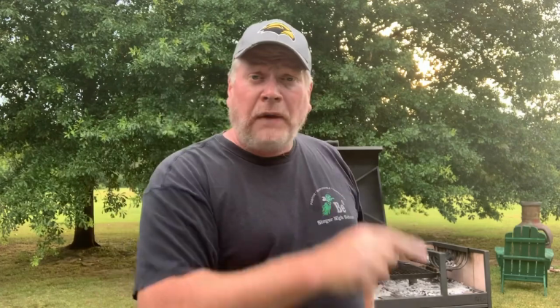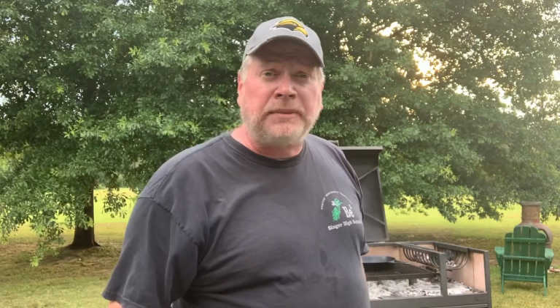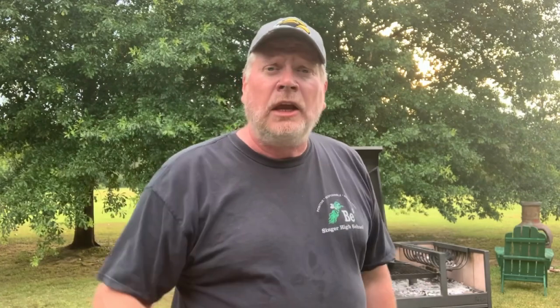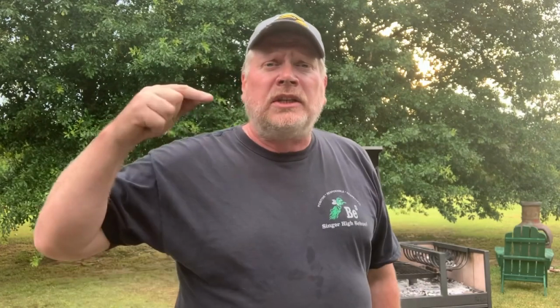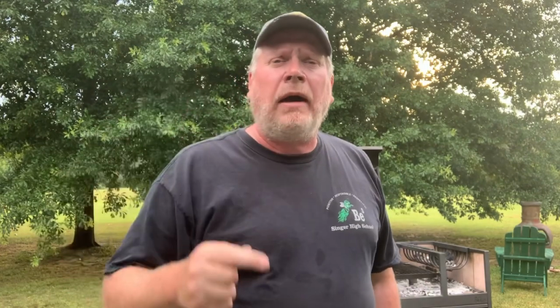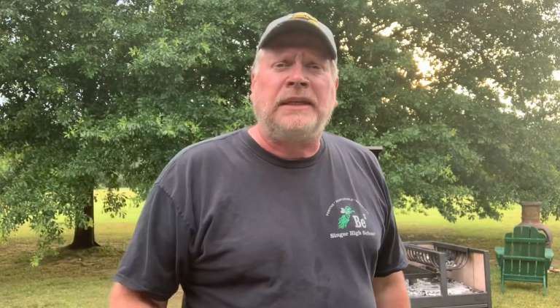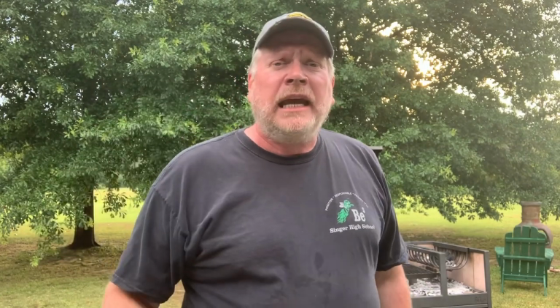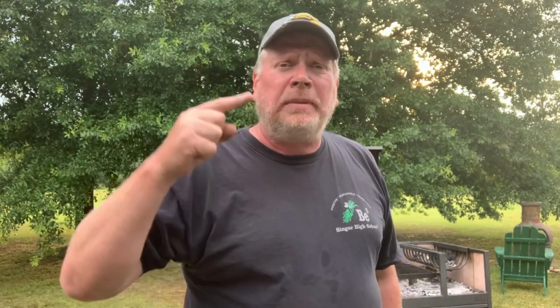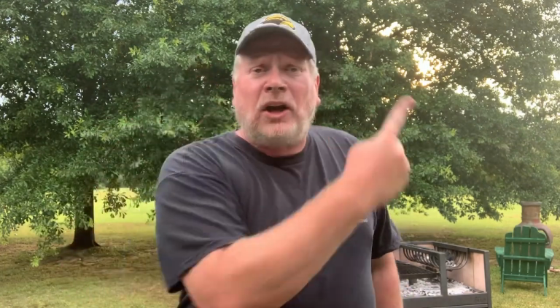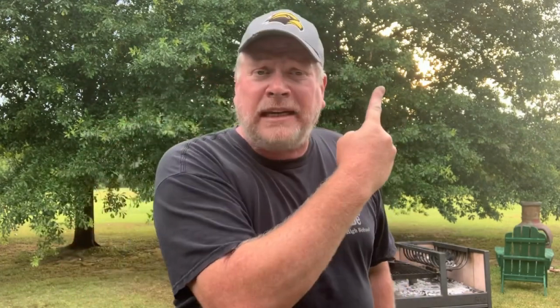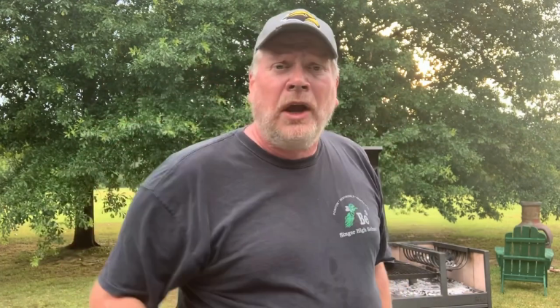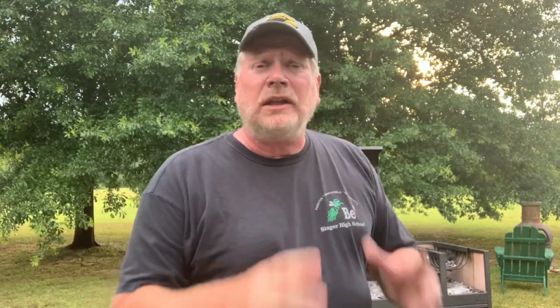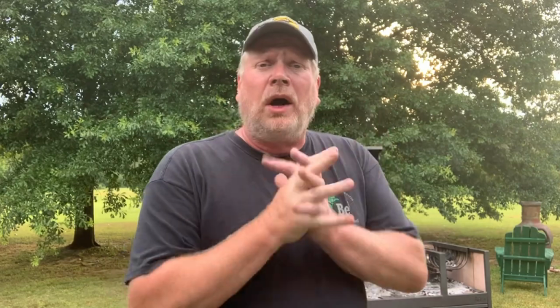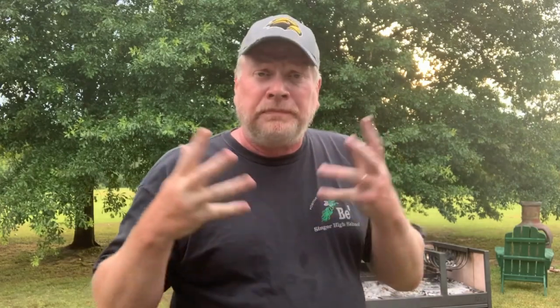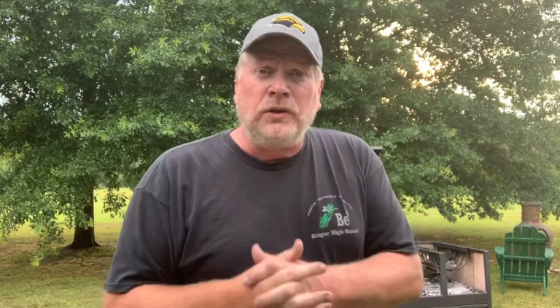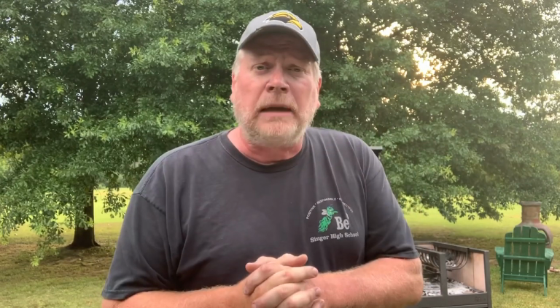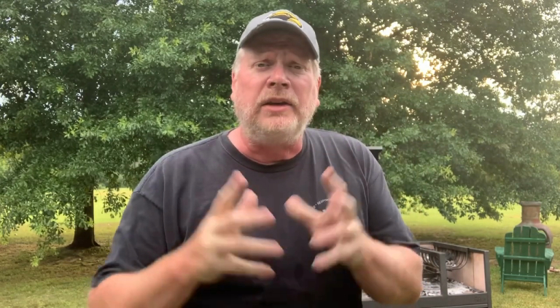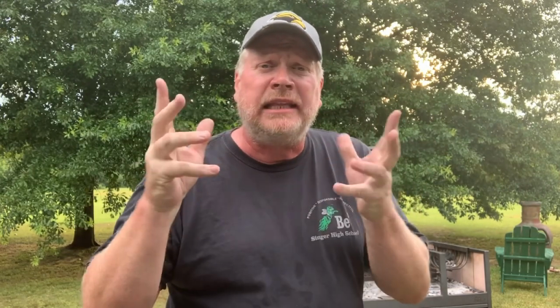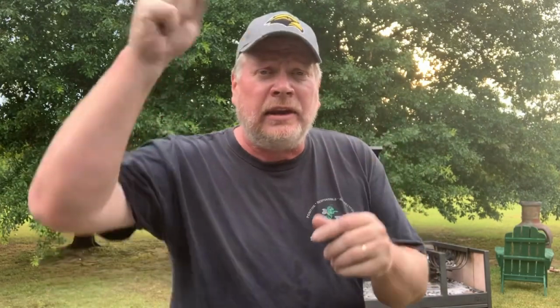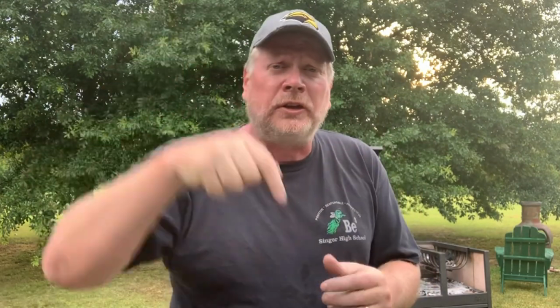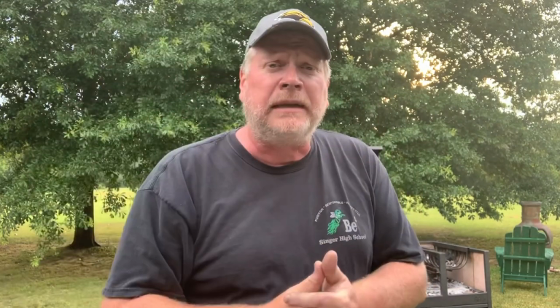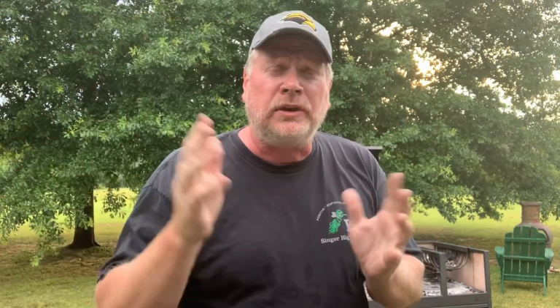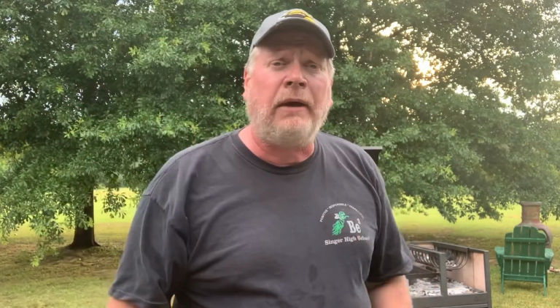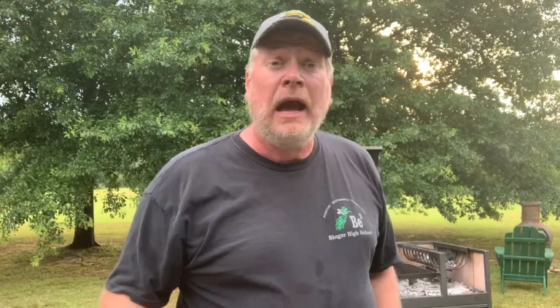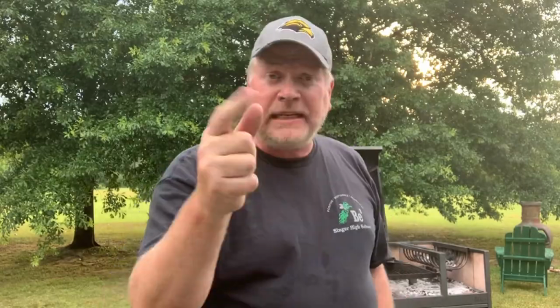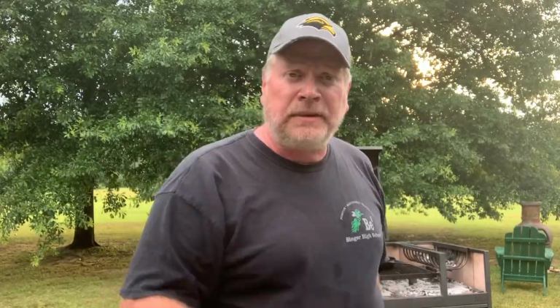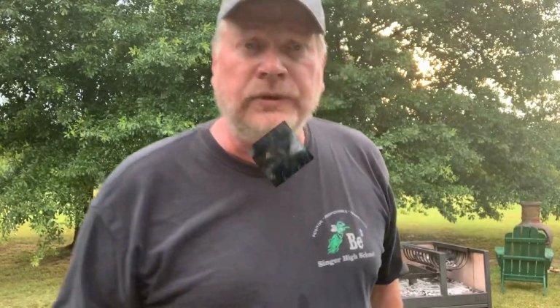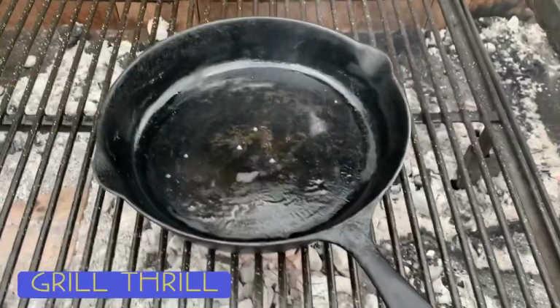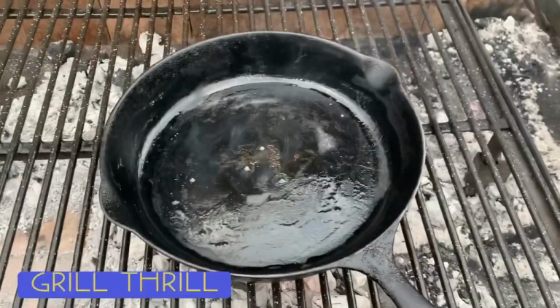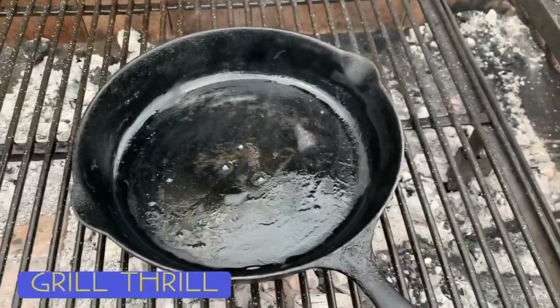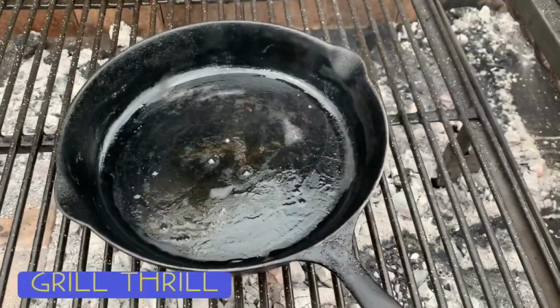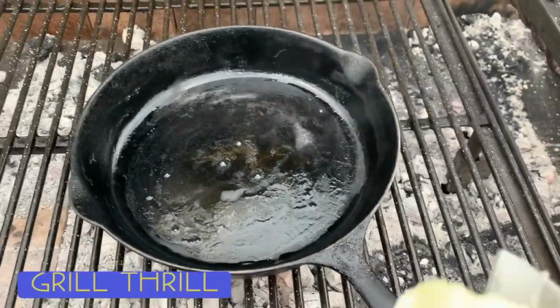I've already baked the potatoes. You can see how I baked them — it's going to be in the iCard right there, and it'll also be linked below. I've got this cast iron skillet, it's an old one, and it's heating up.